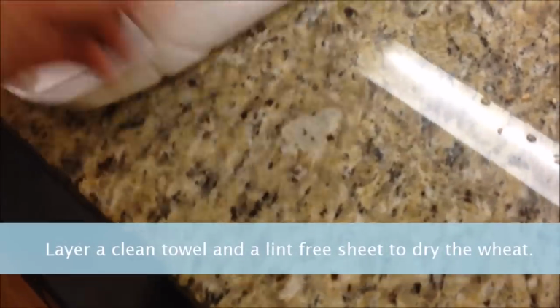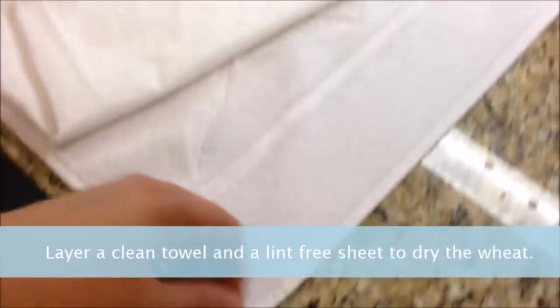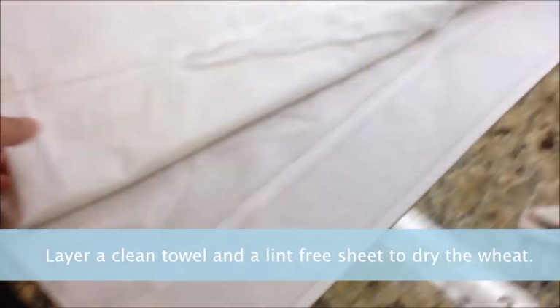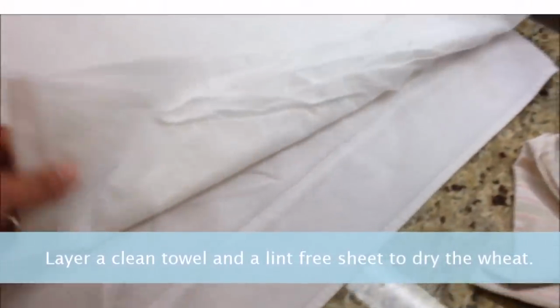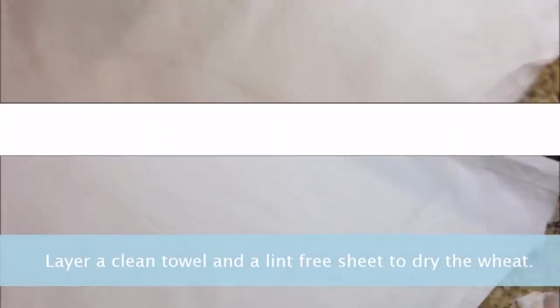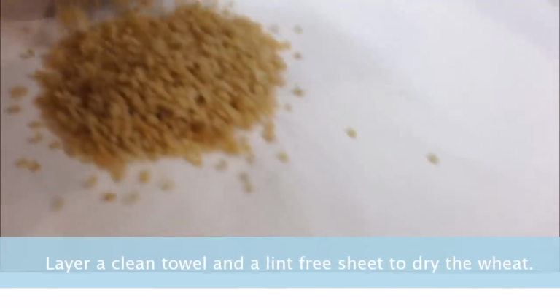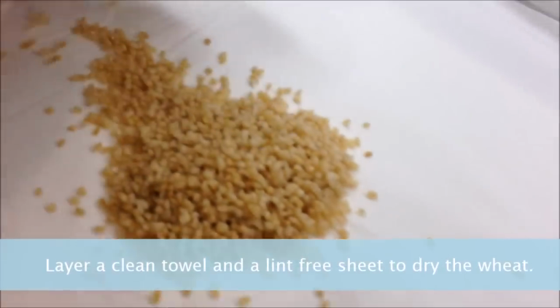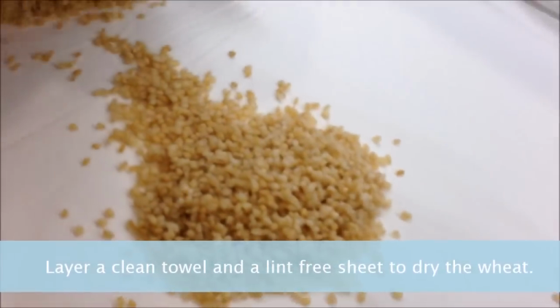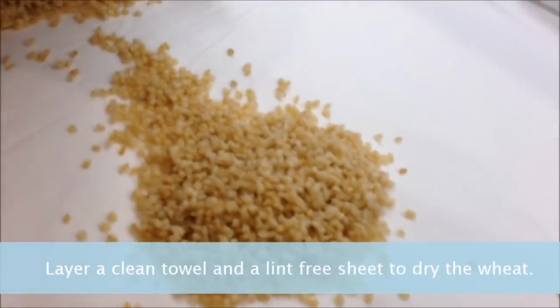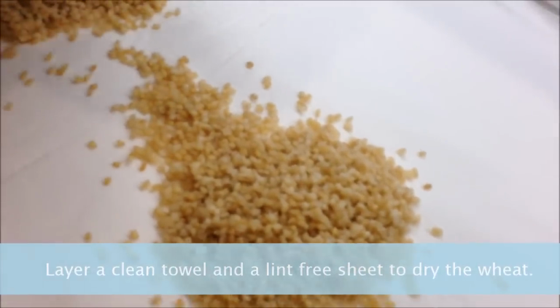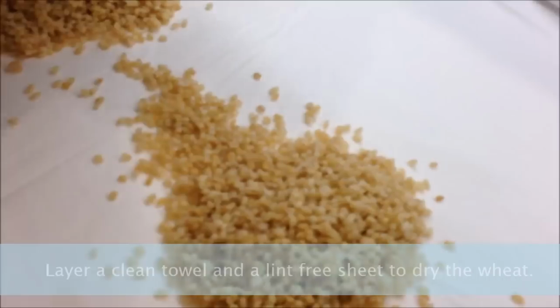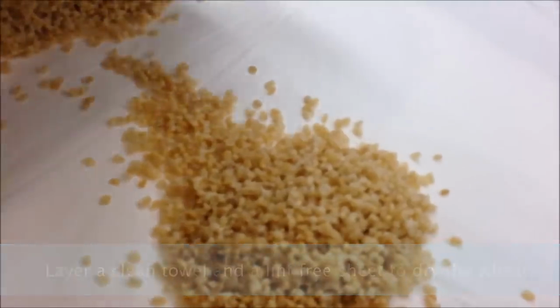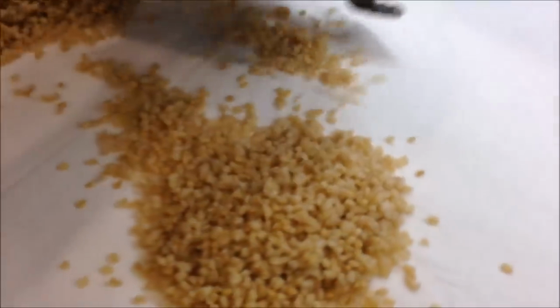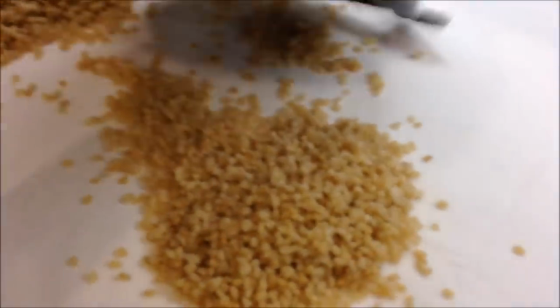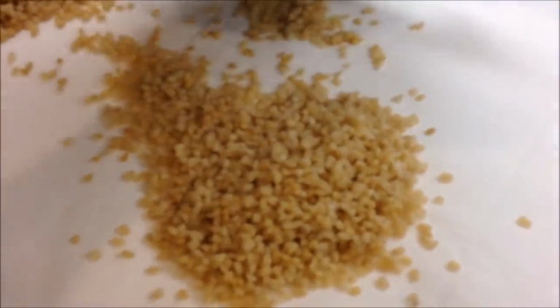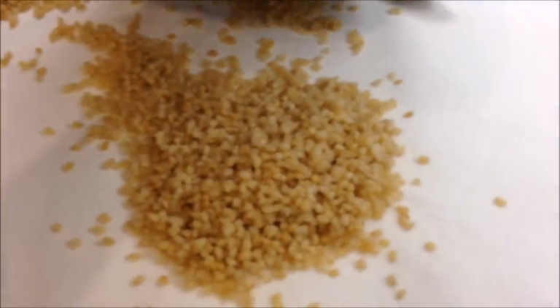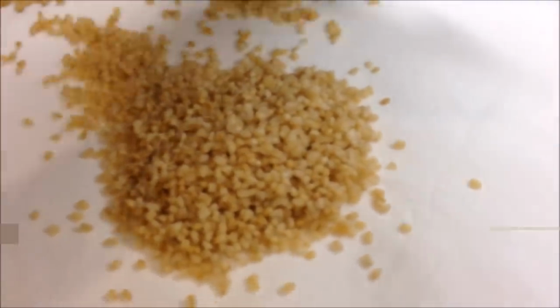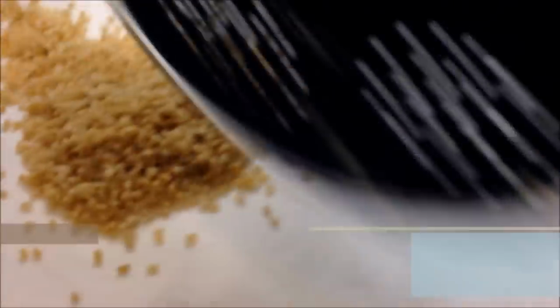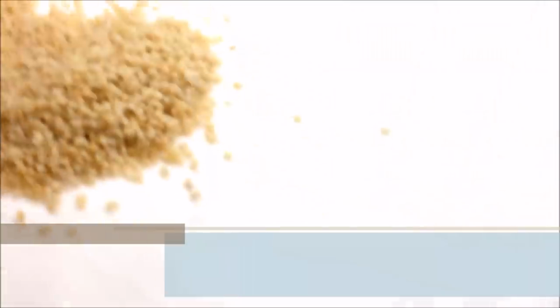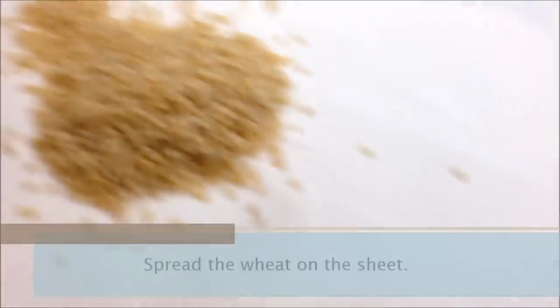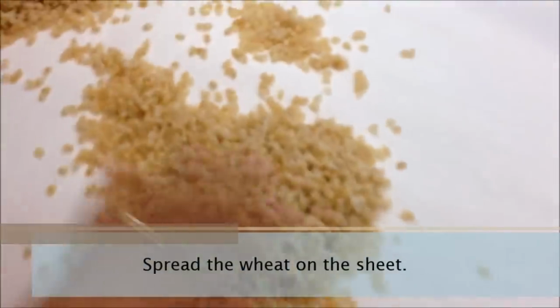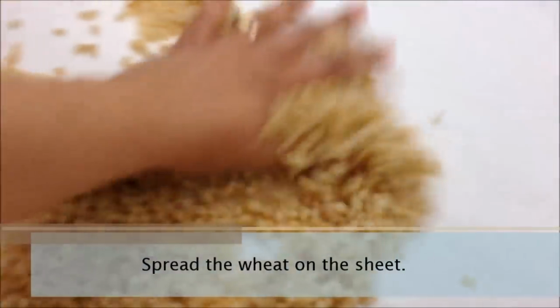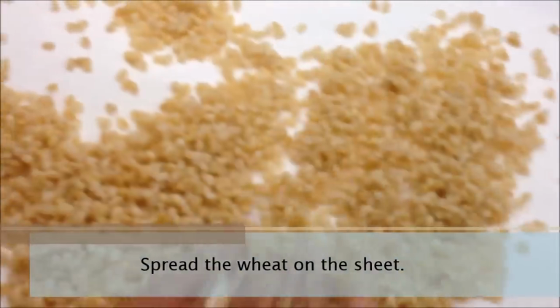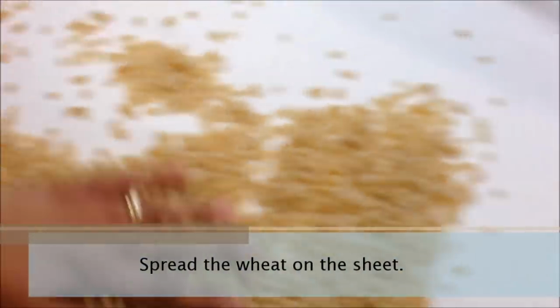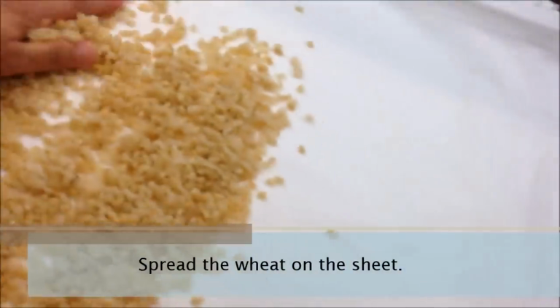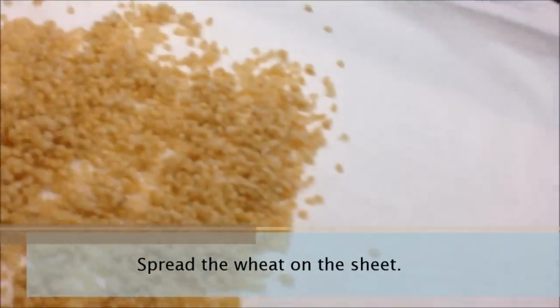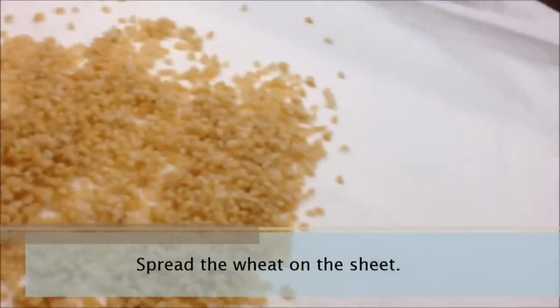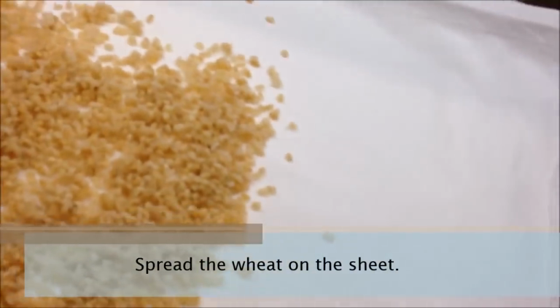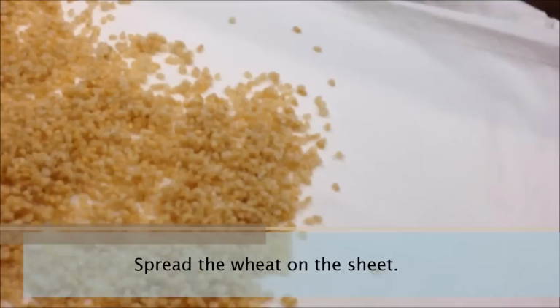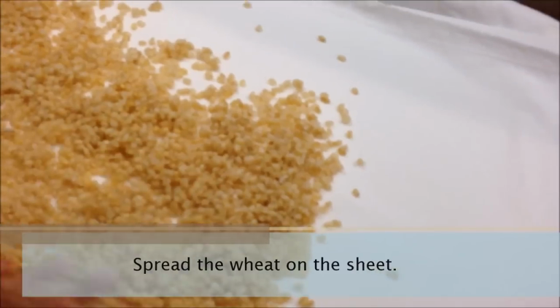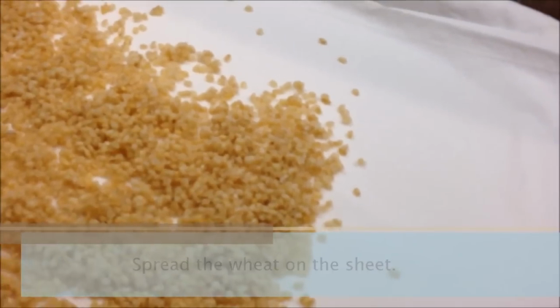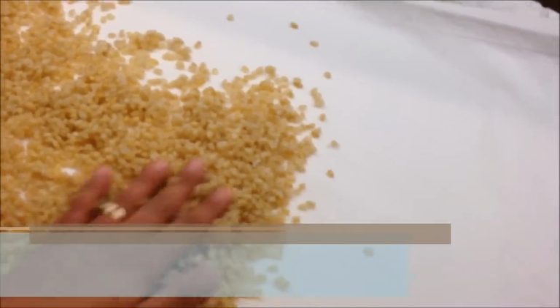Layer a clean towel and a lint-free sheet to dry the wheat. Spread the wheat on the sheet.